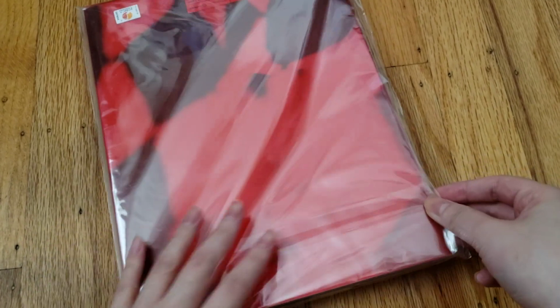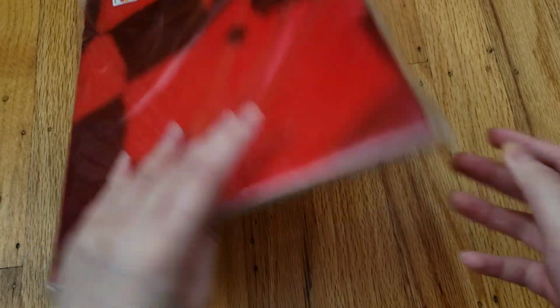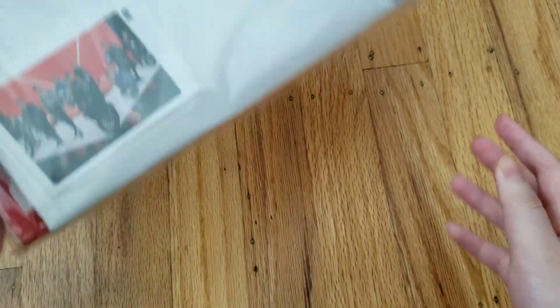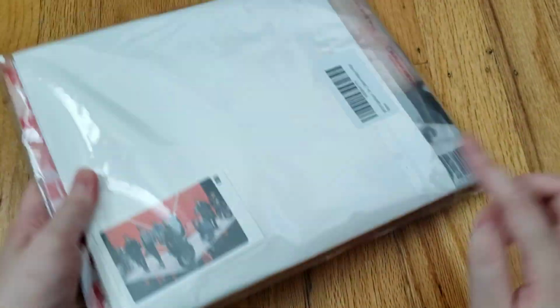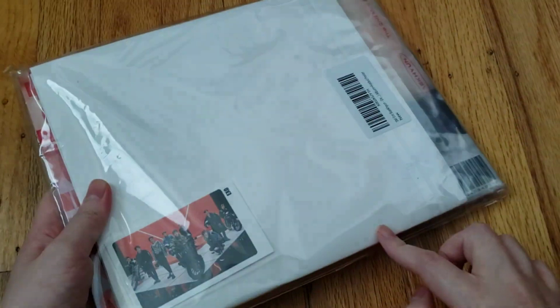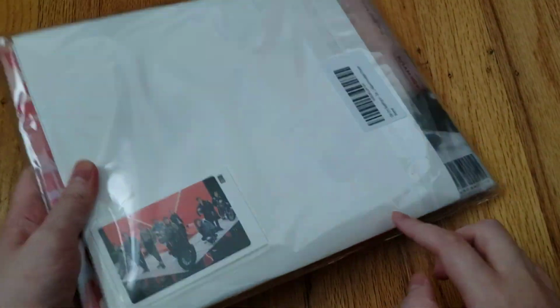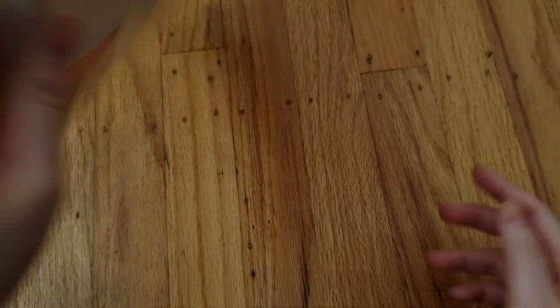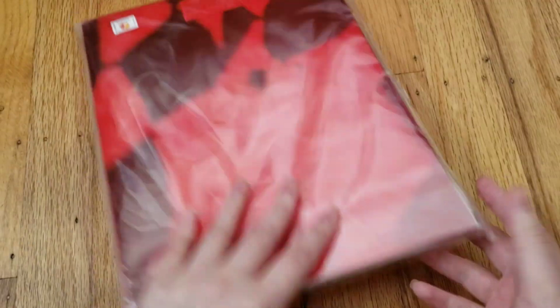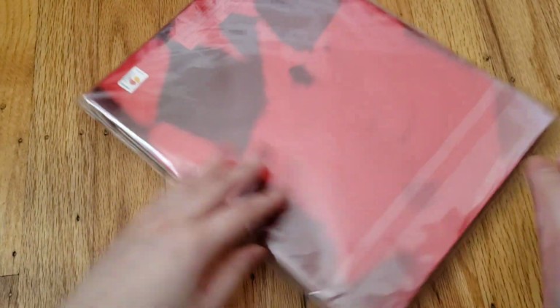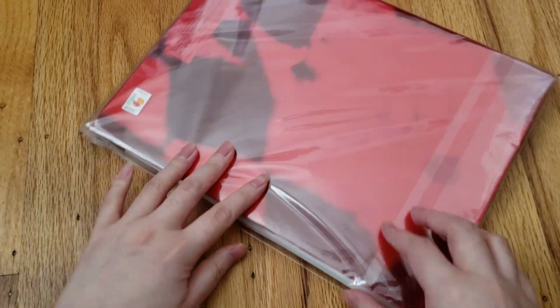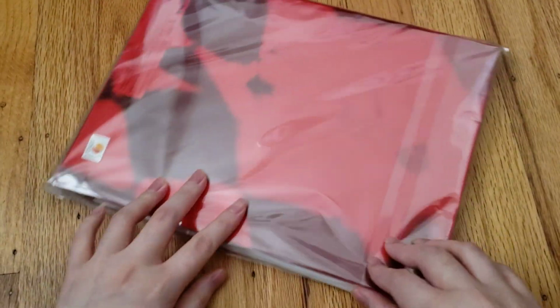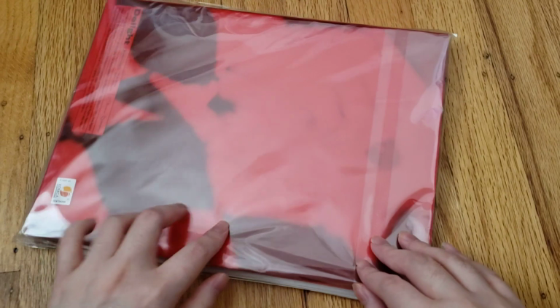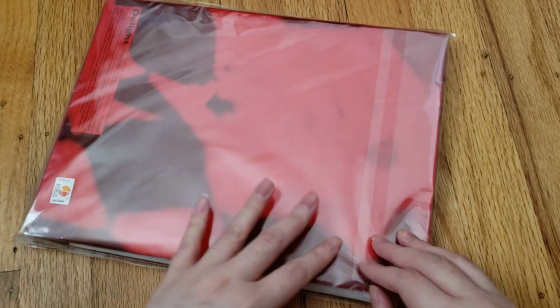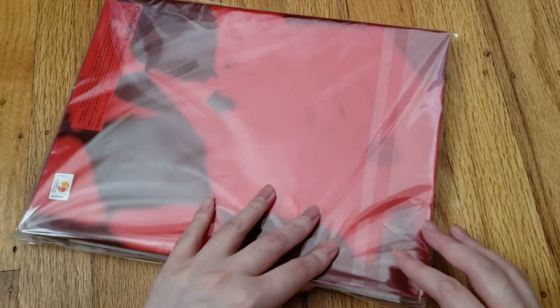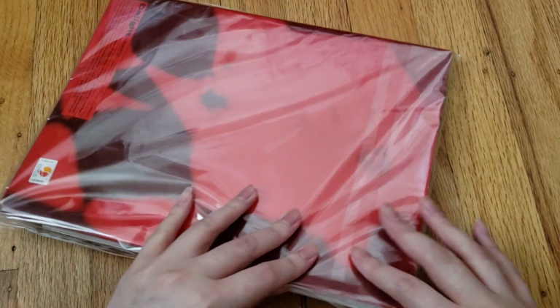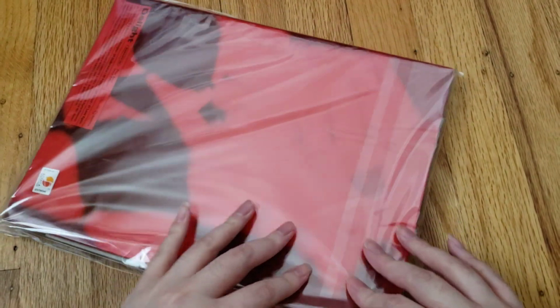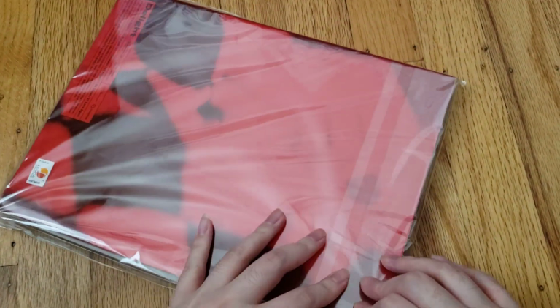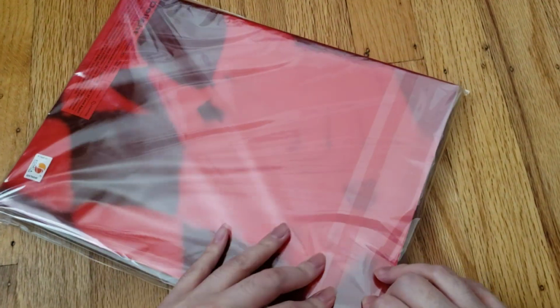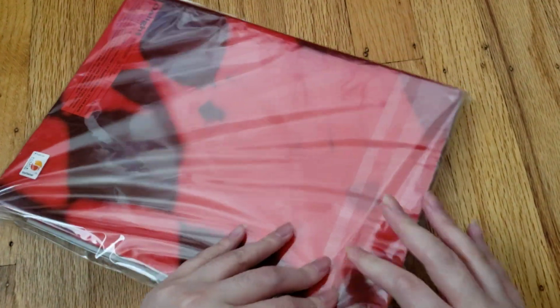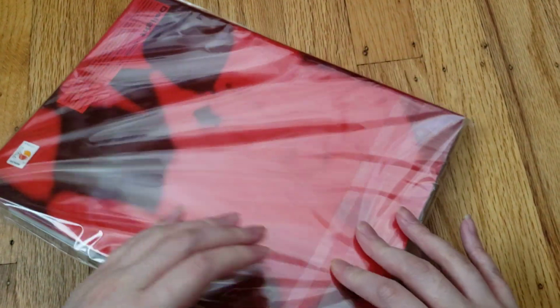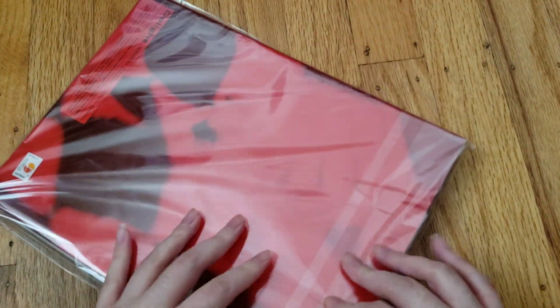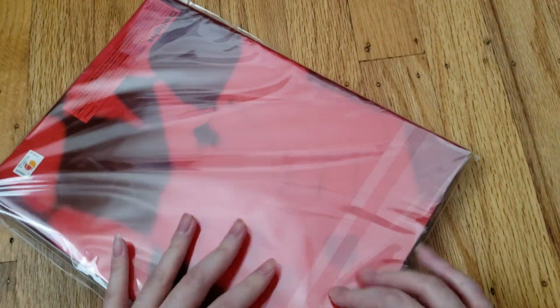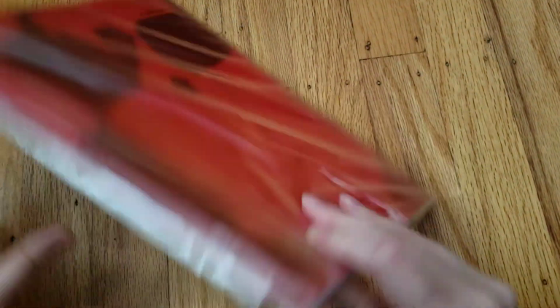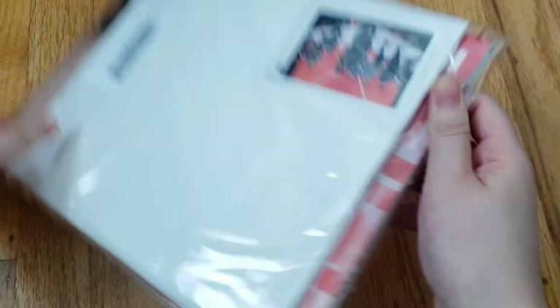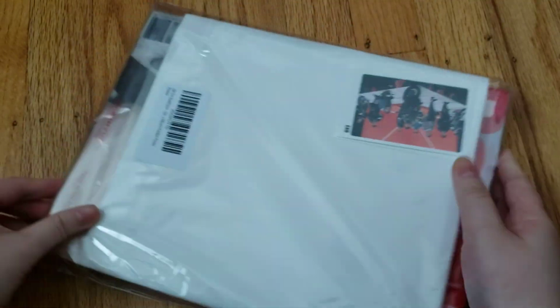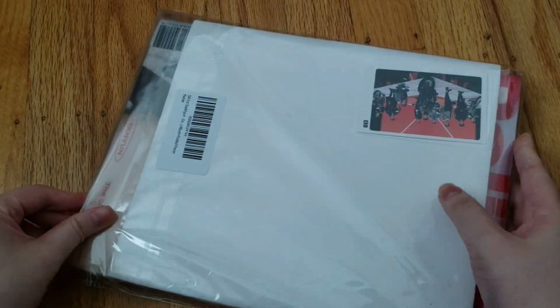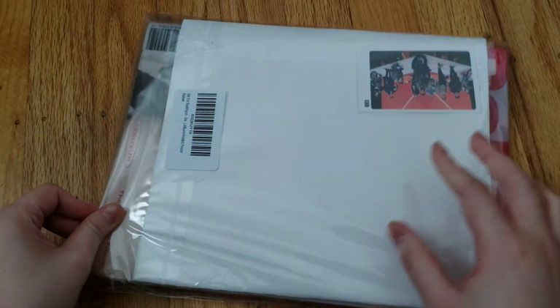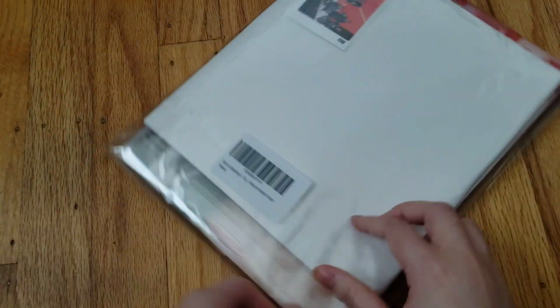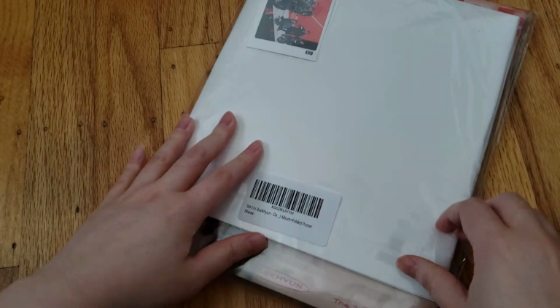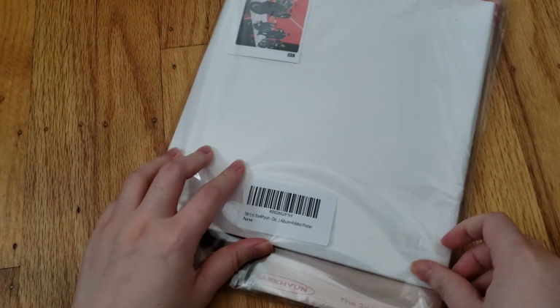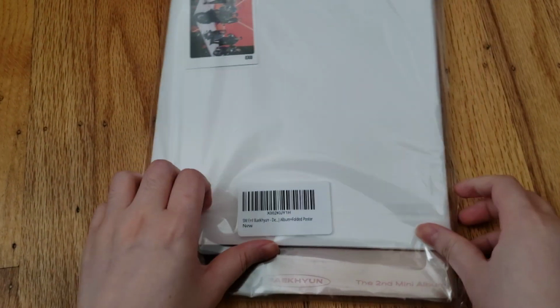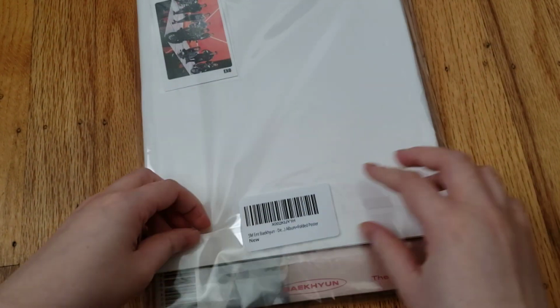So I did get the poster with it, because it didn't have an option where it doesn't come with poster. Oh wait, there it is.